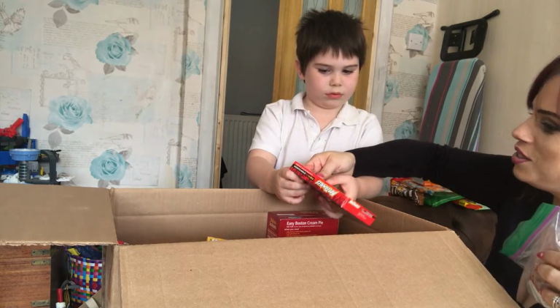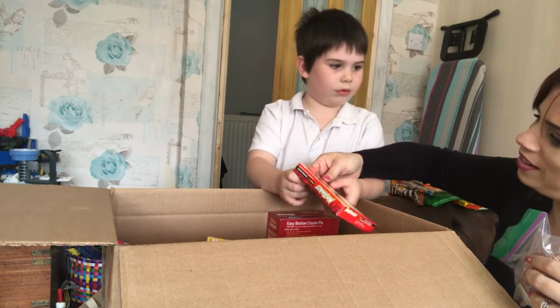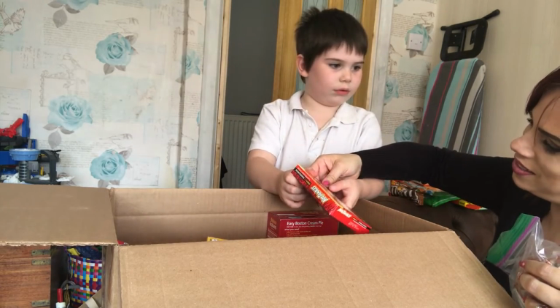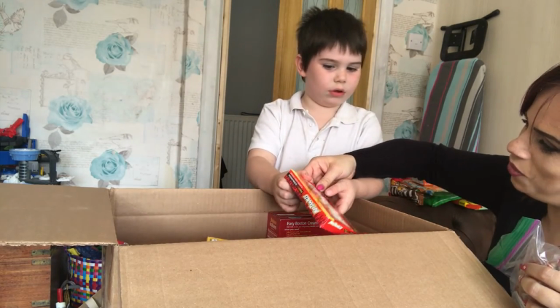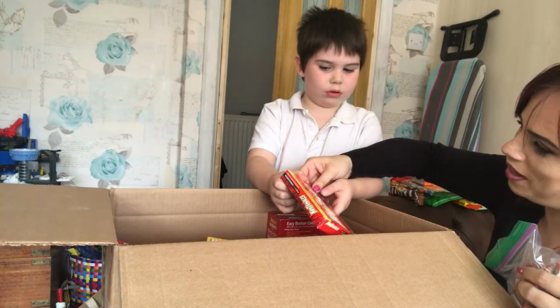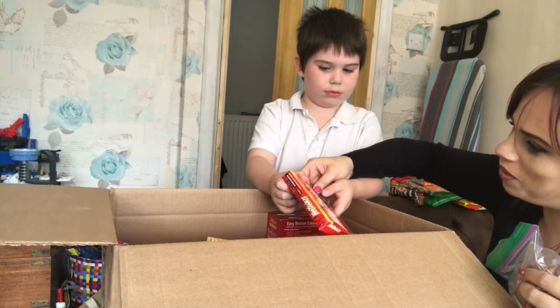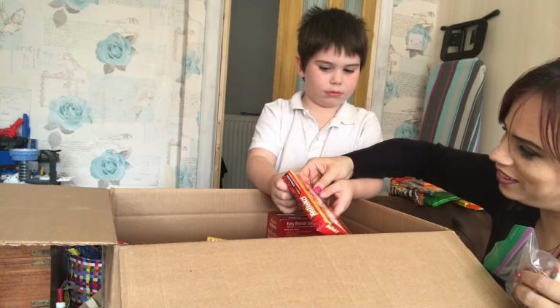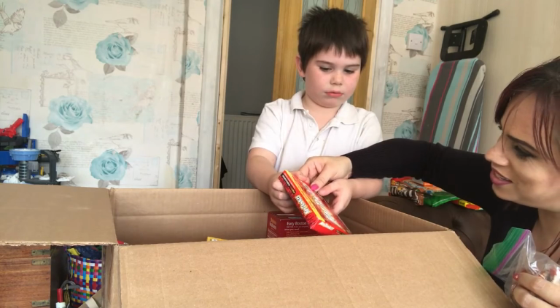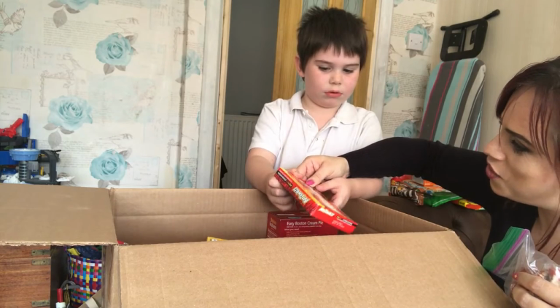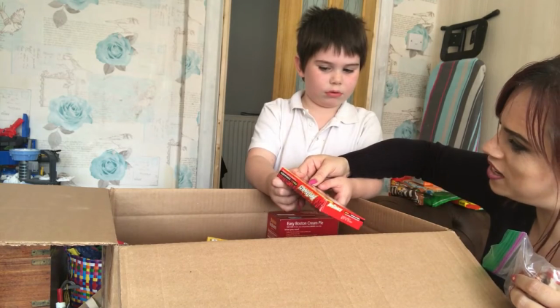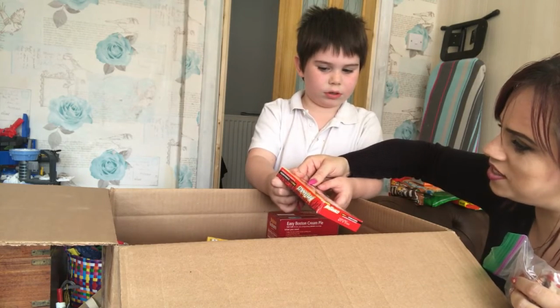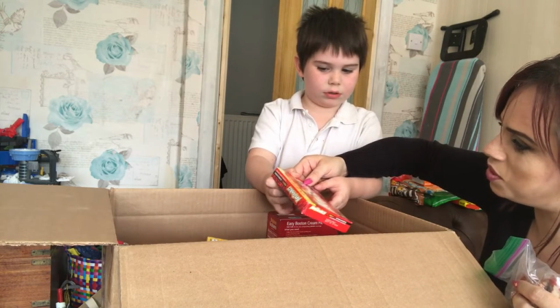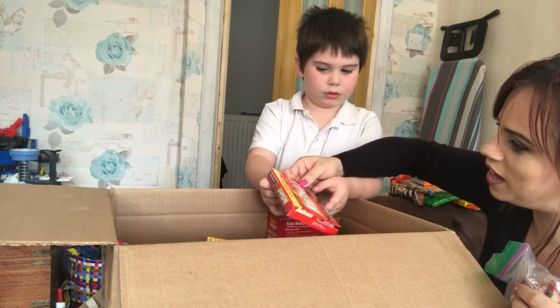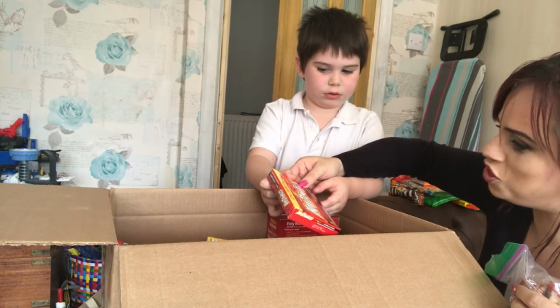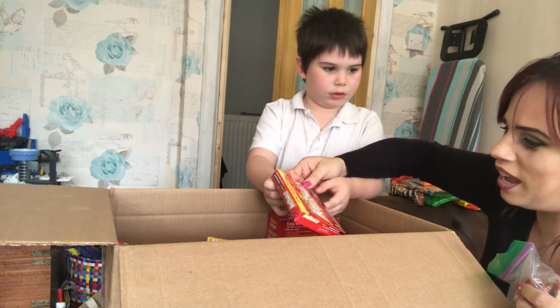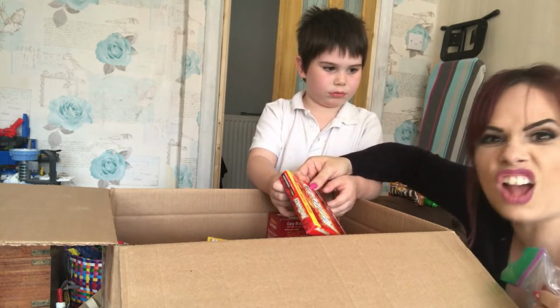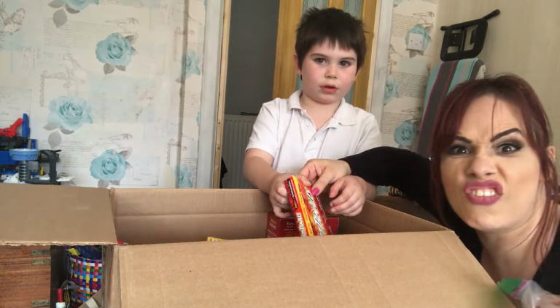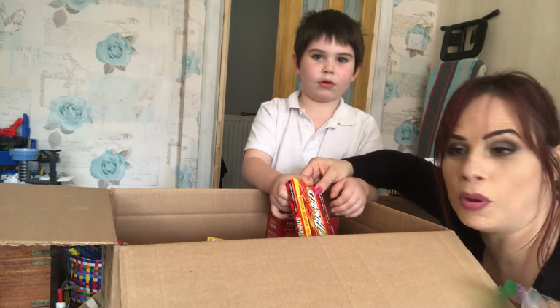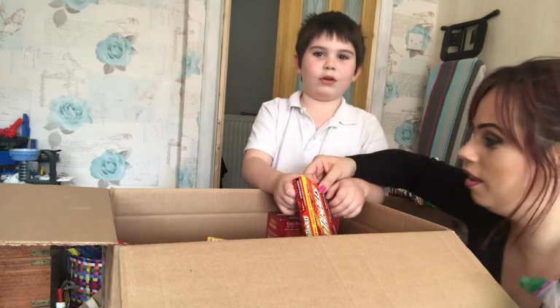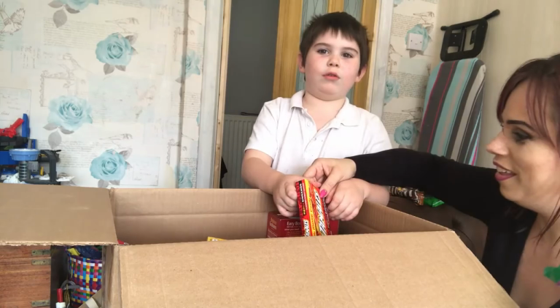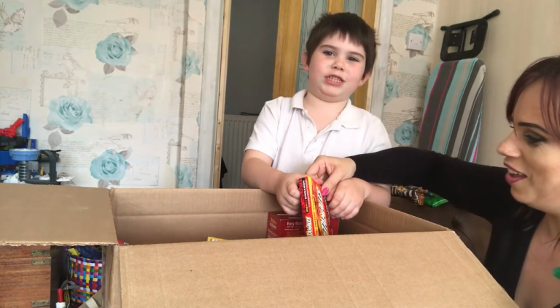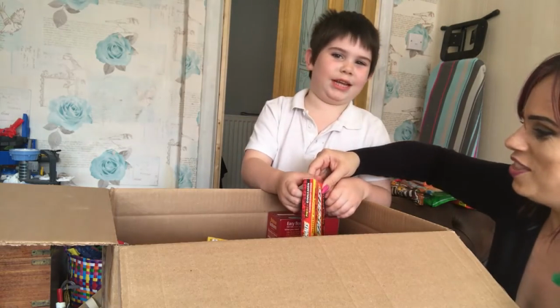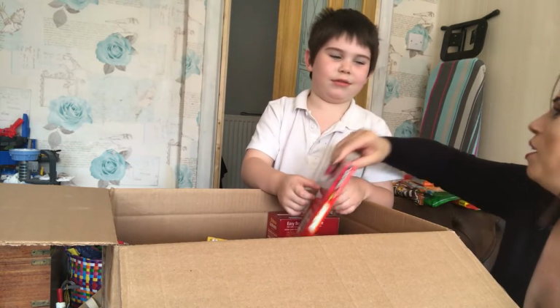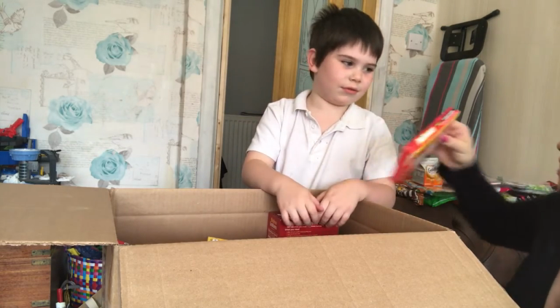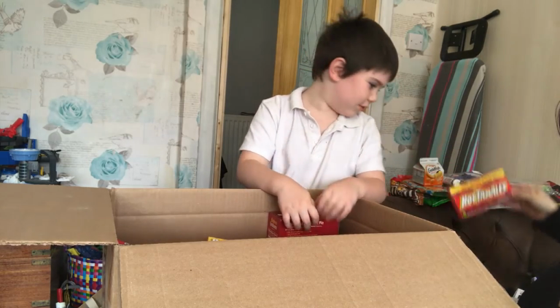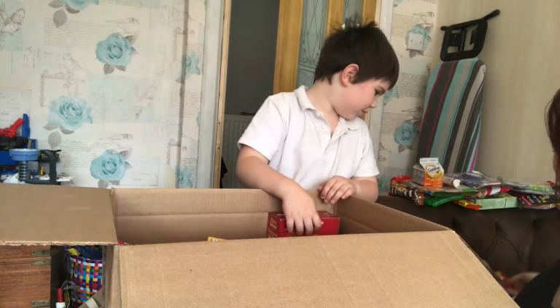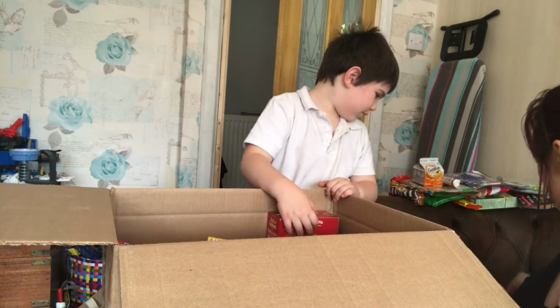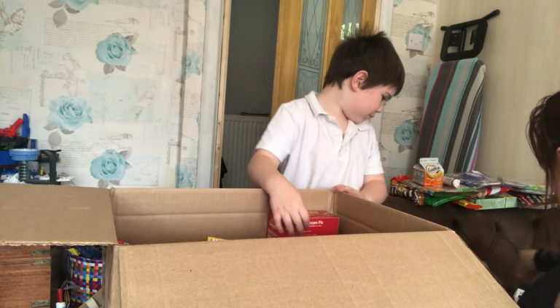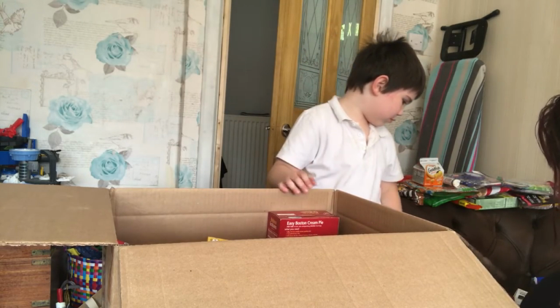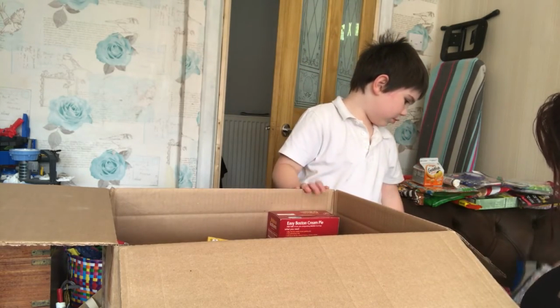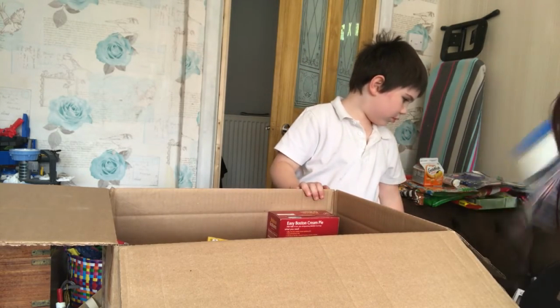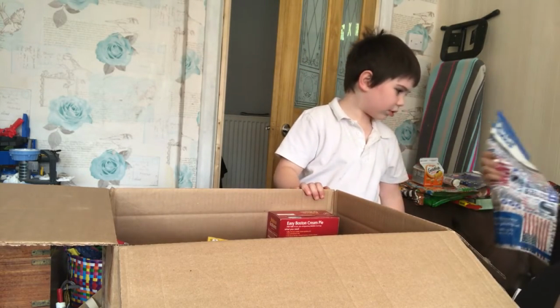Hot Tamales! Fierce cinnamon flavoured chewy candies - I love cinnamon! I'd hate that. I think I might do a dare with them - but daddy's got a bad tummy at the moment. Oh look at this, what's this?